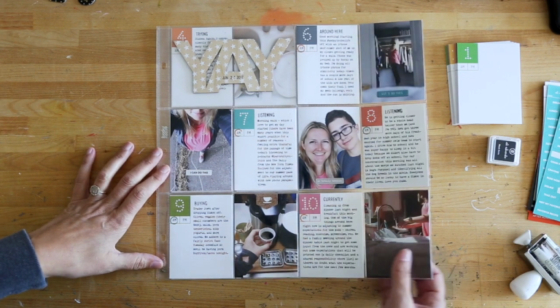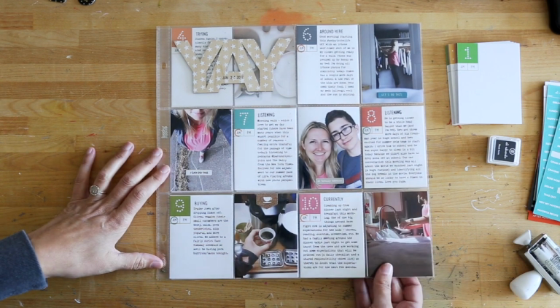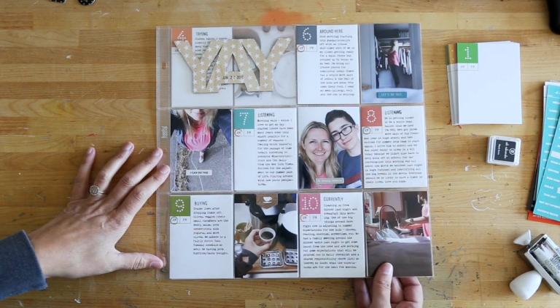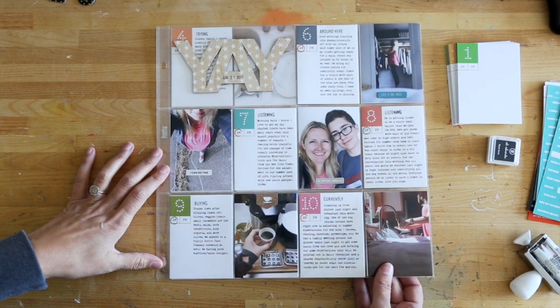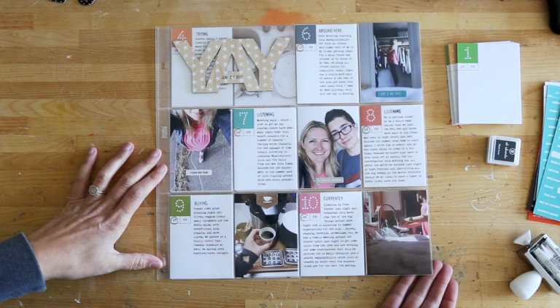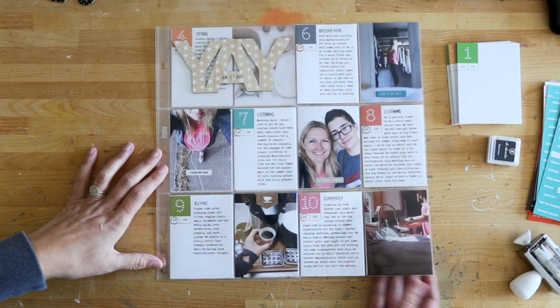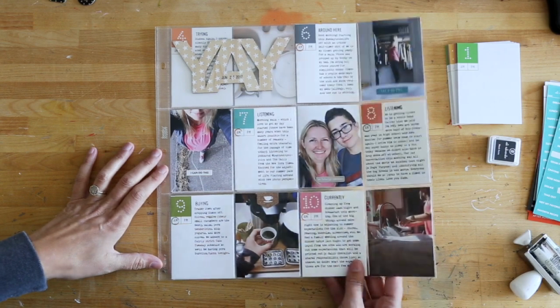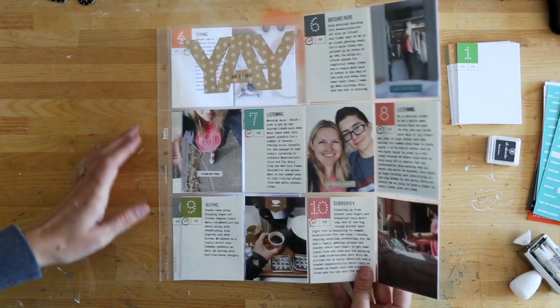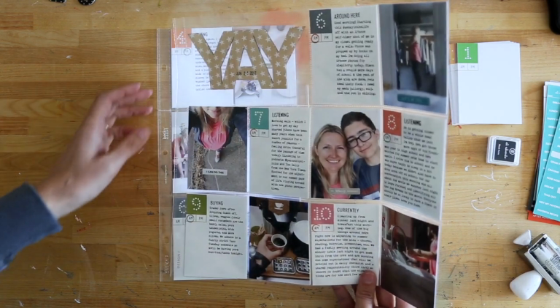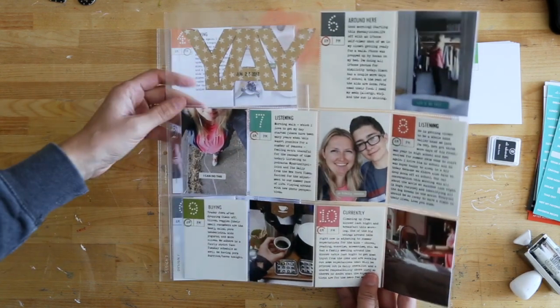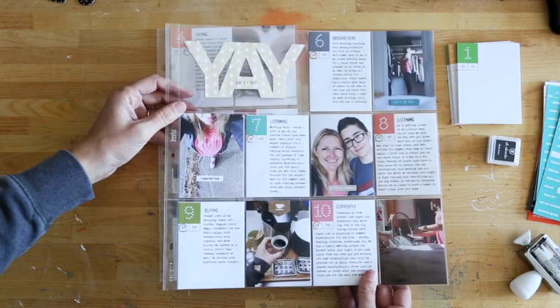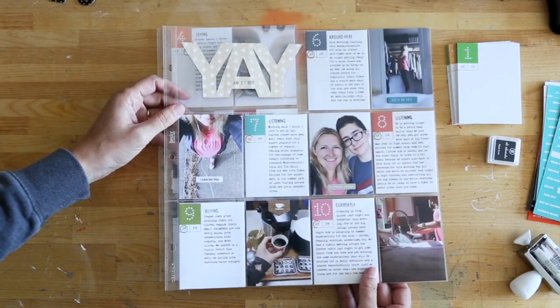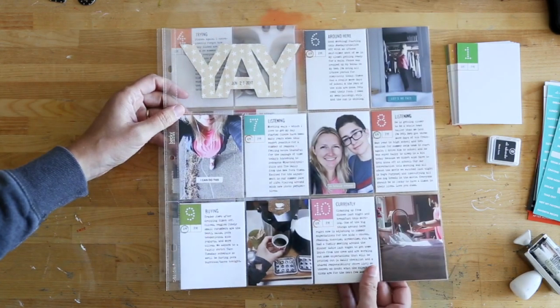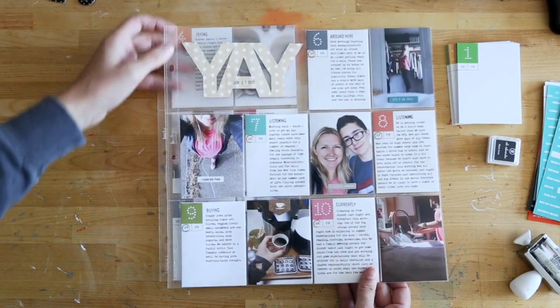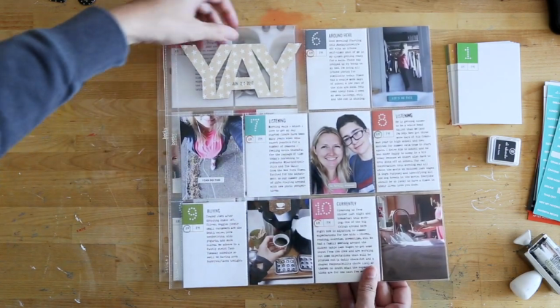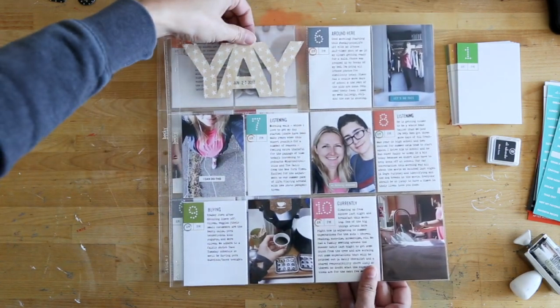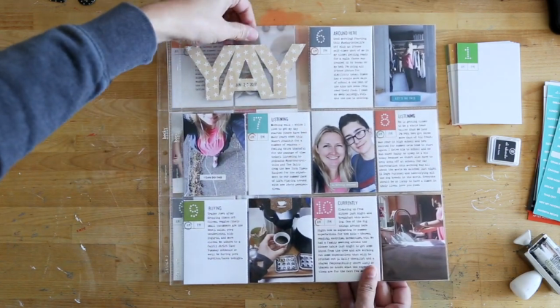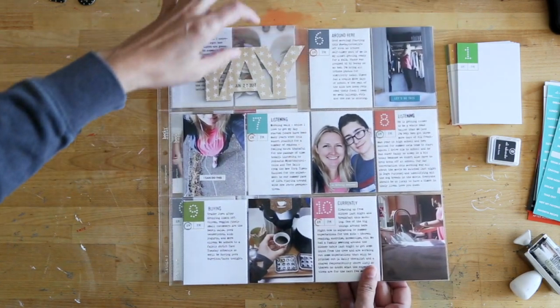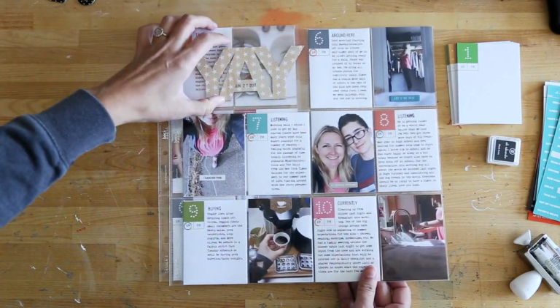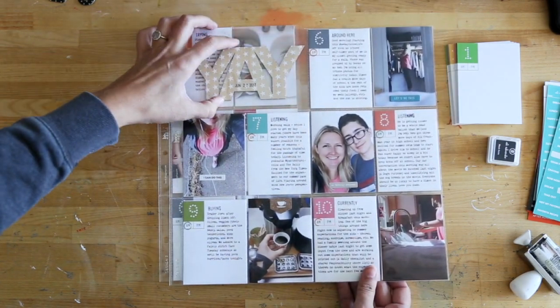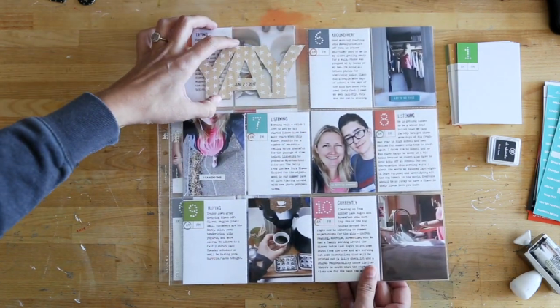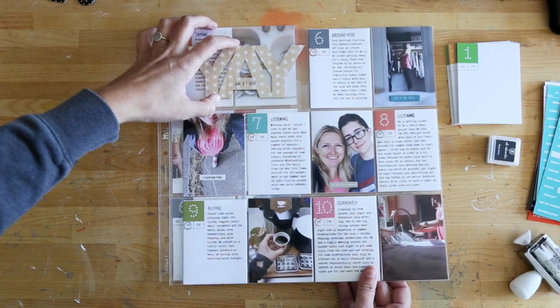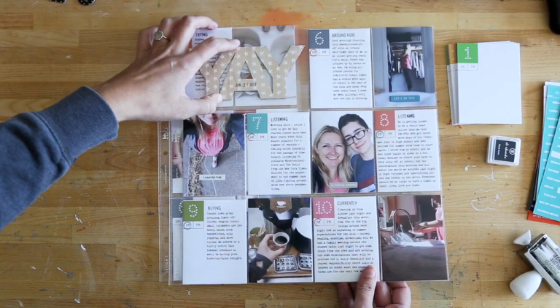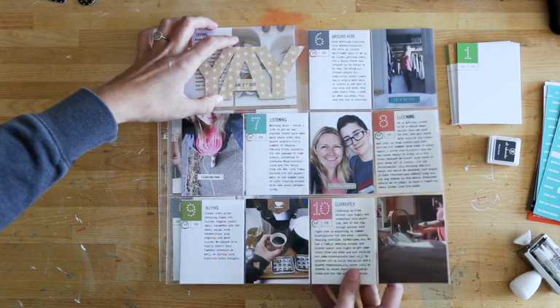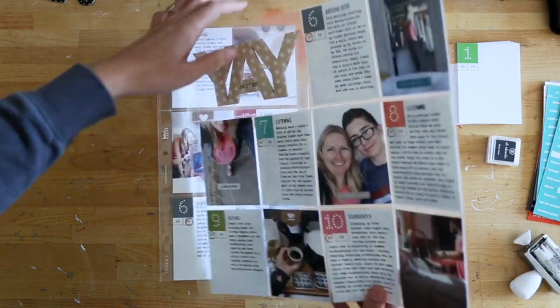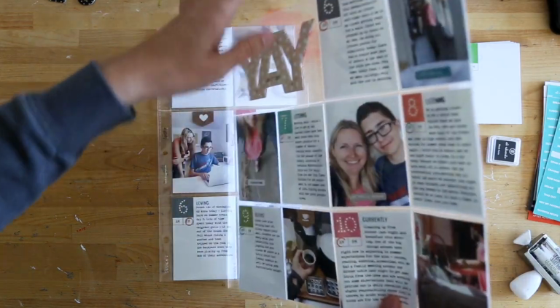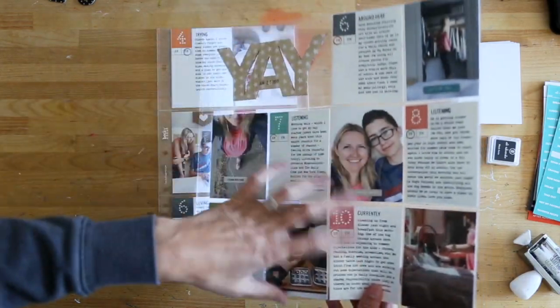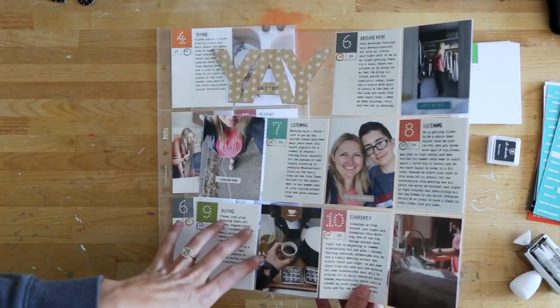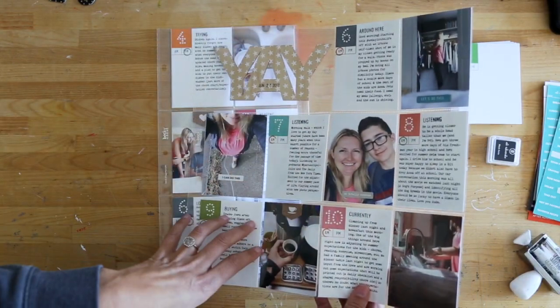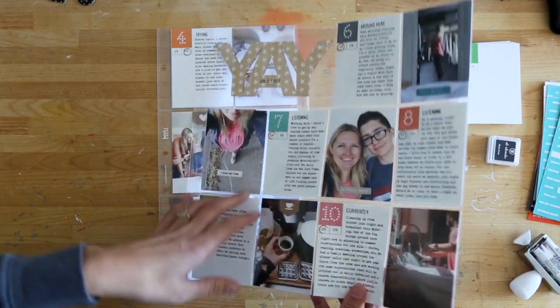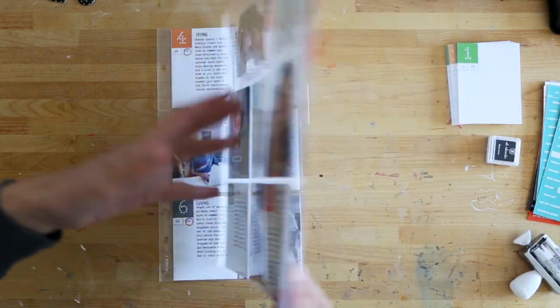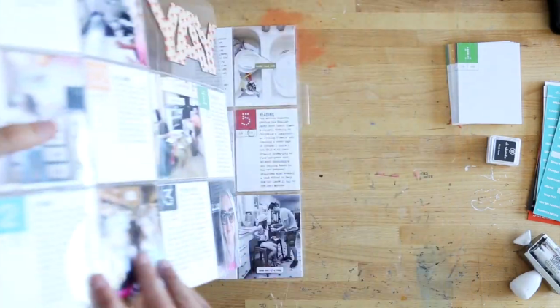So everything is 3x4, obviously. This is a Design F page protector from Becky Higgins. It has one 4x6 pocket, and then the rest of them are all 3x4.